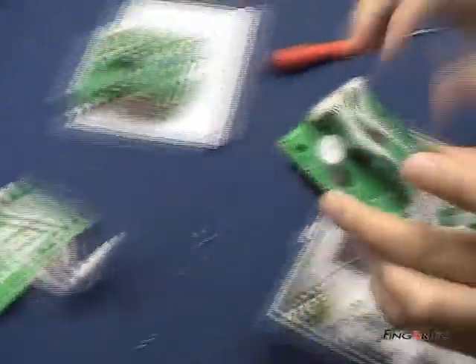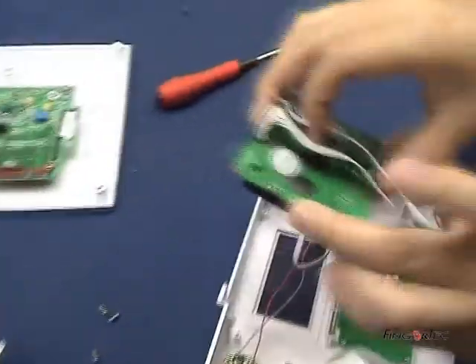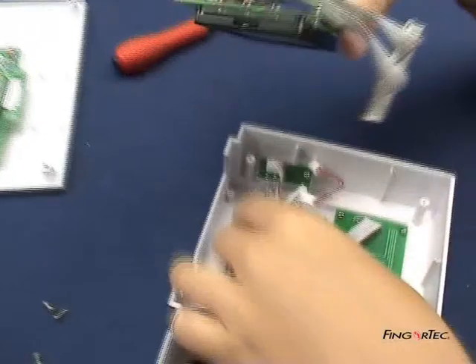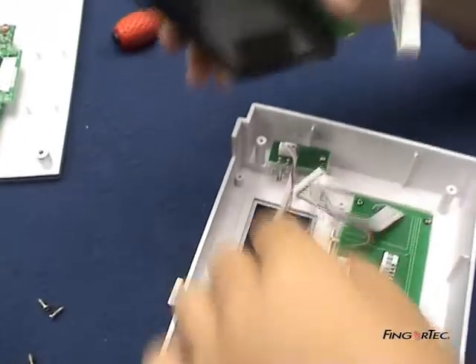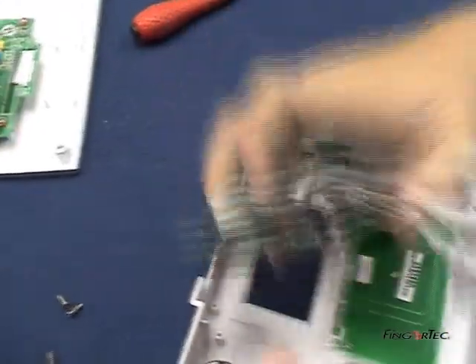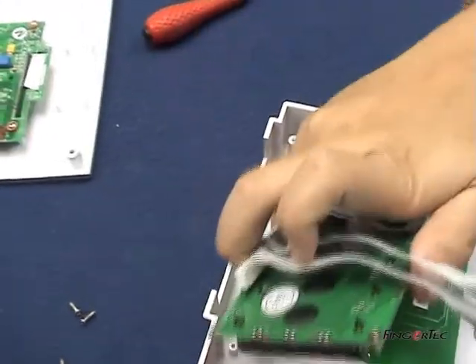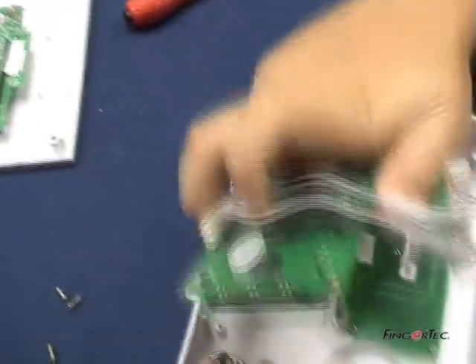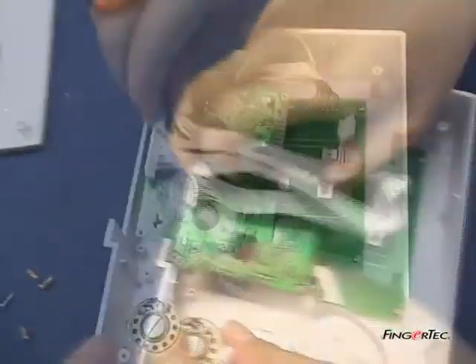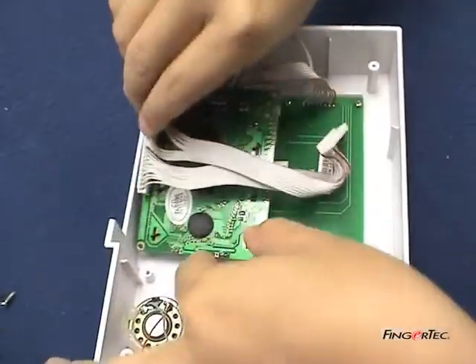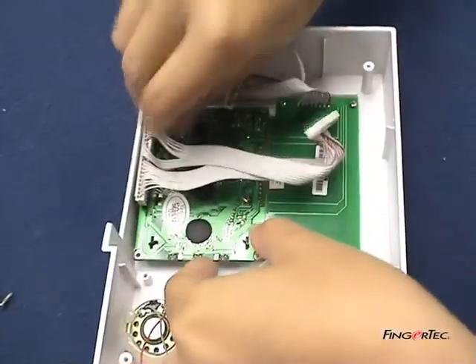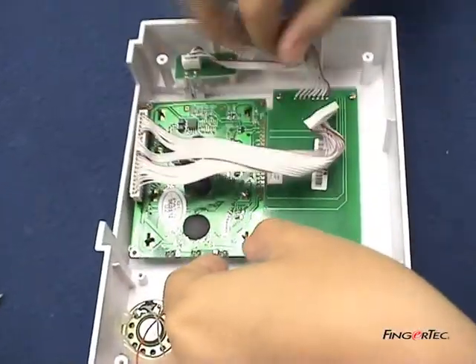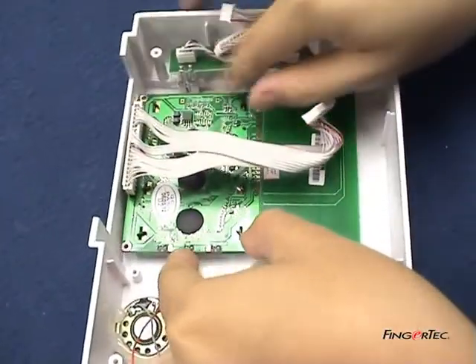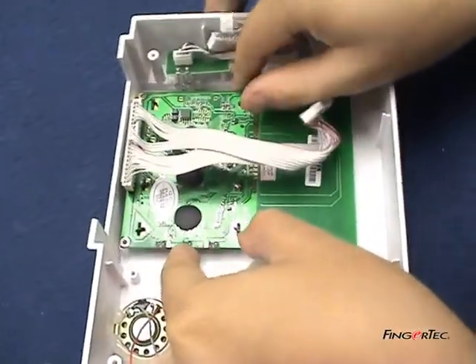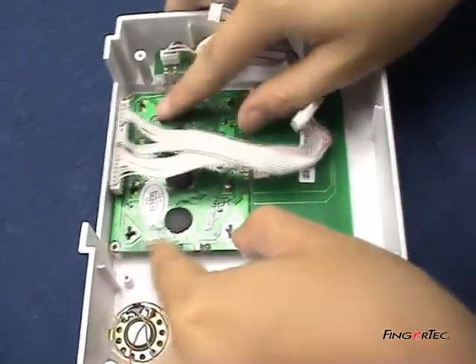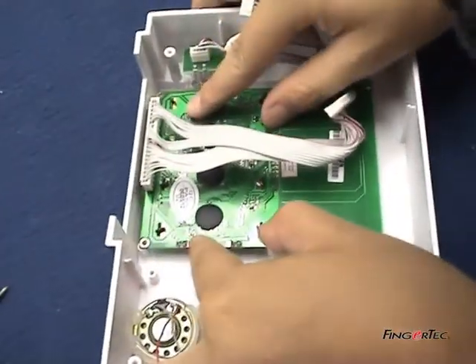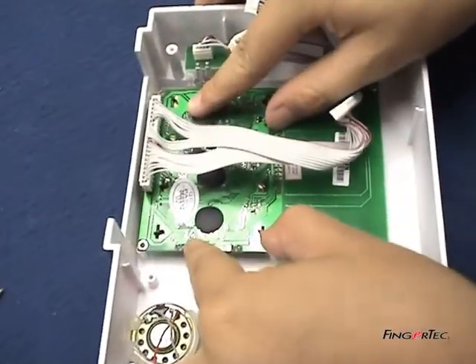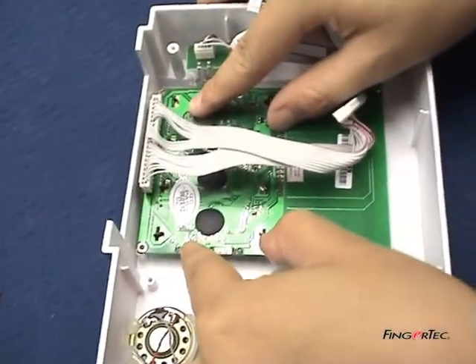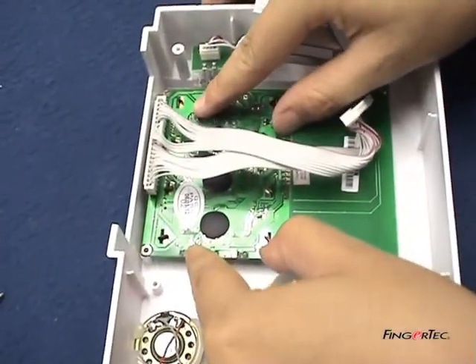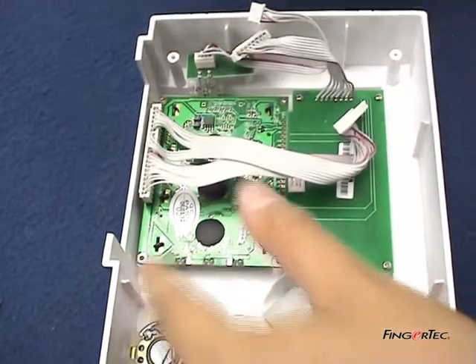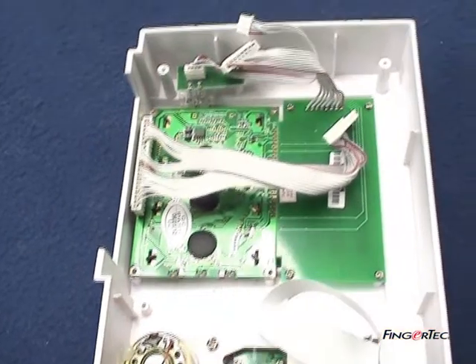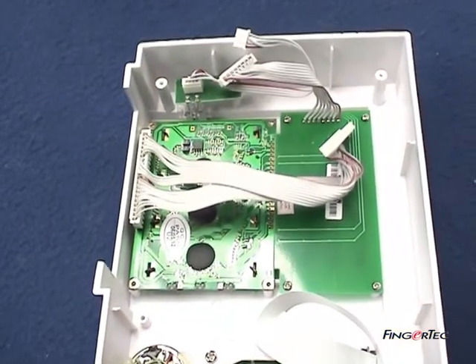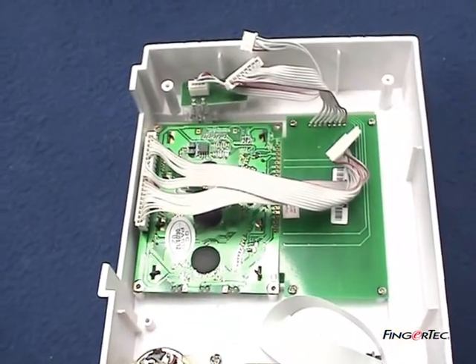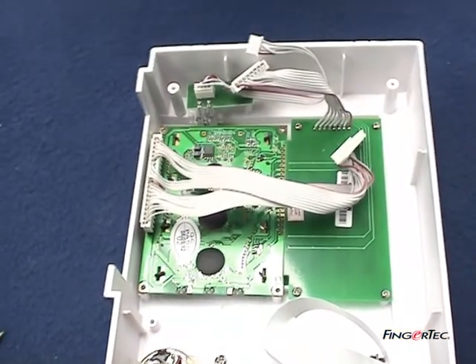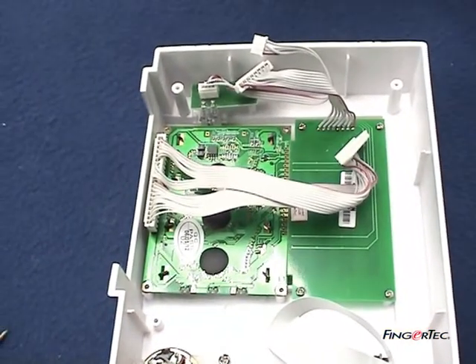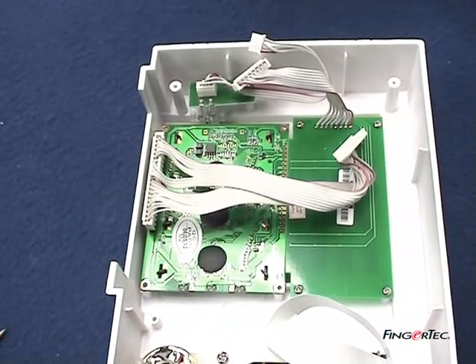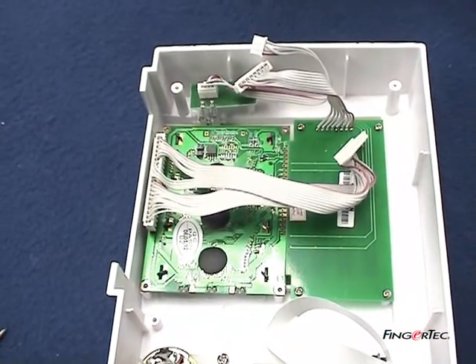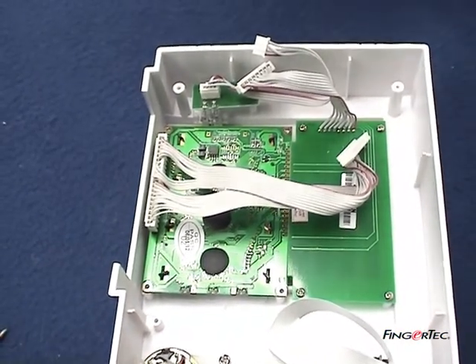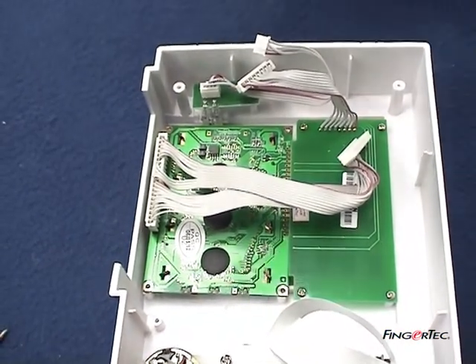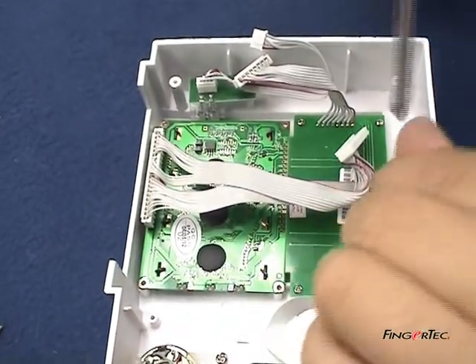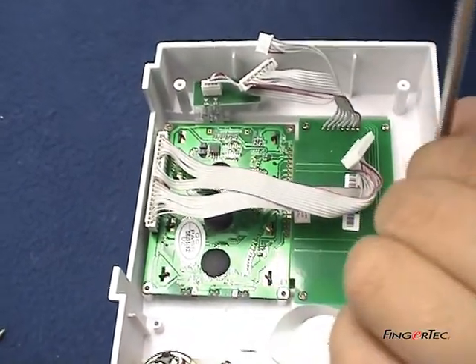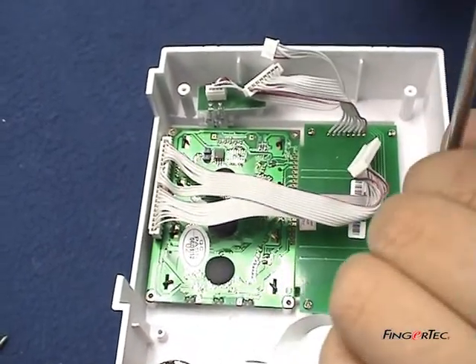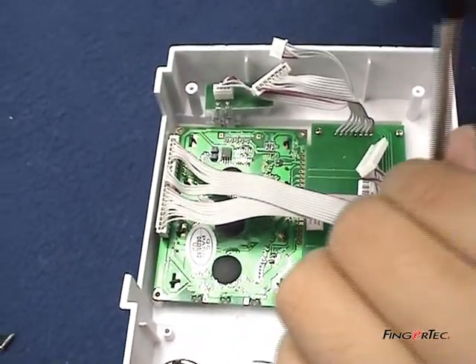Now replace with the new LCD board. Tighten up all screws to secure the LCD board in place.